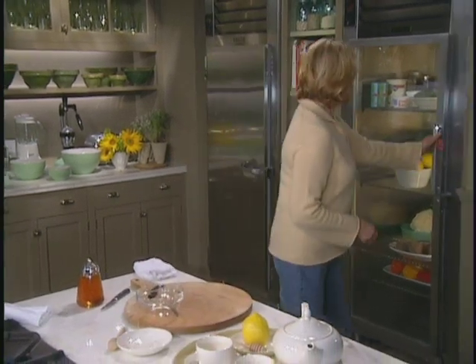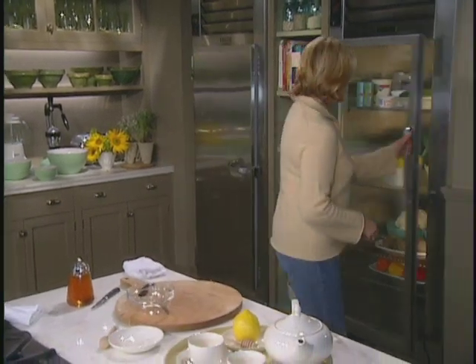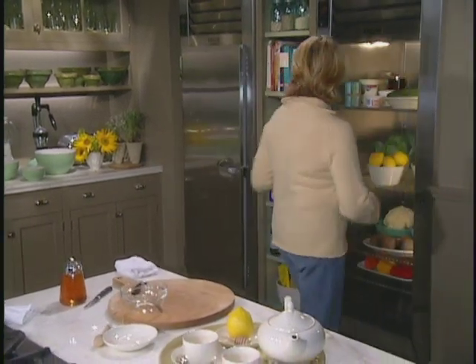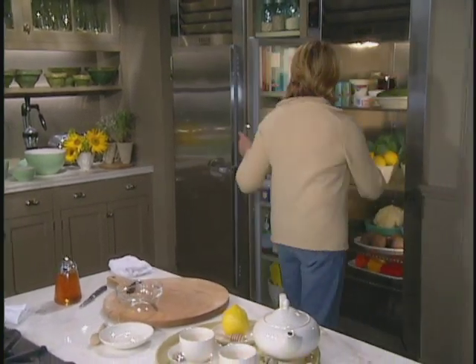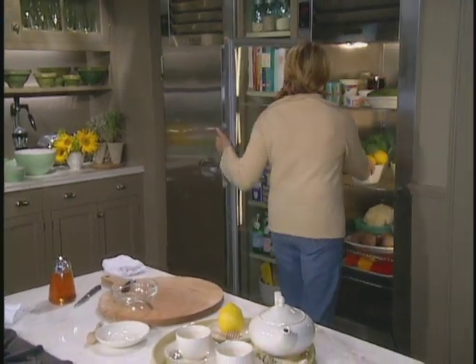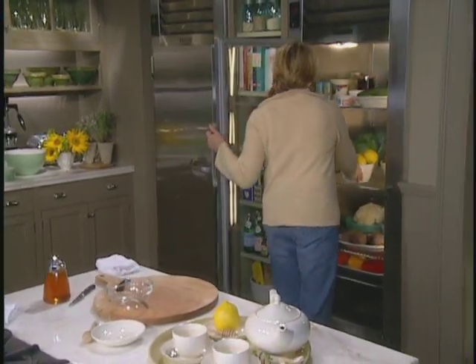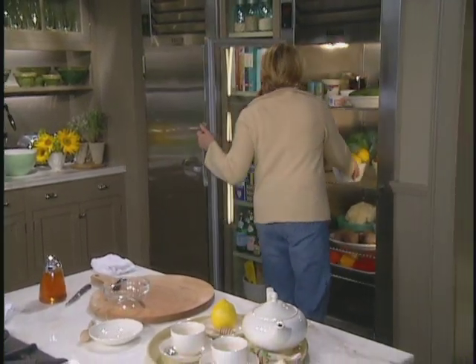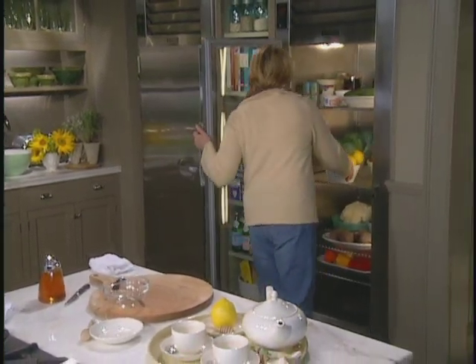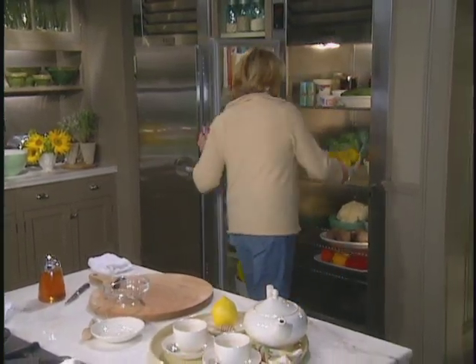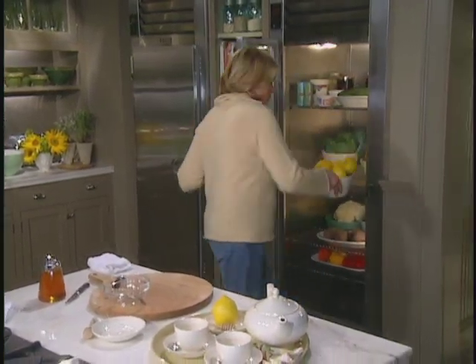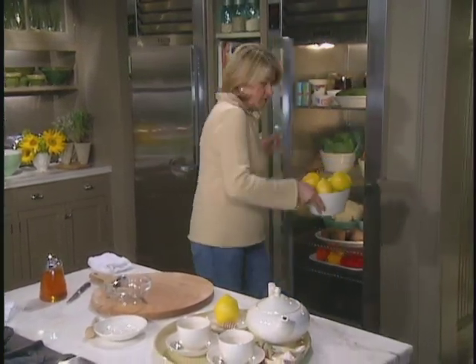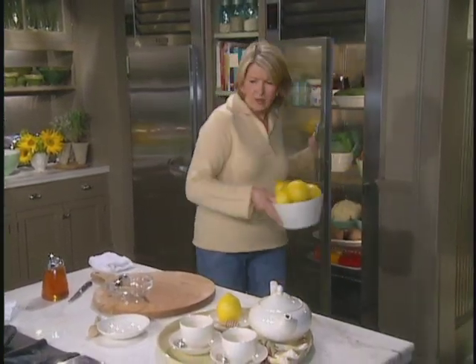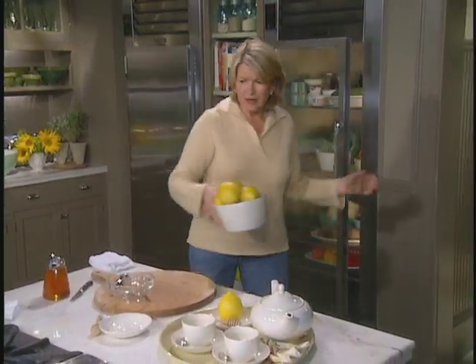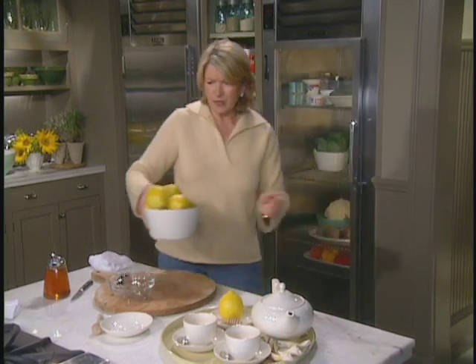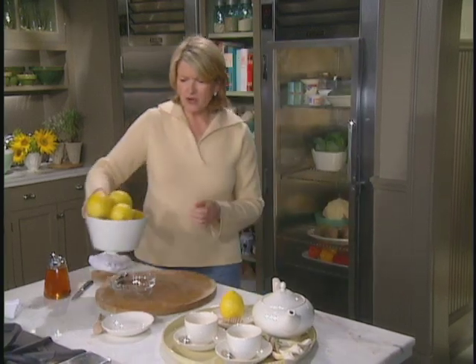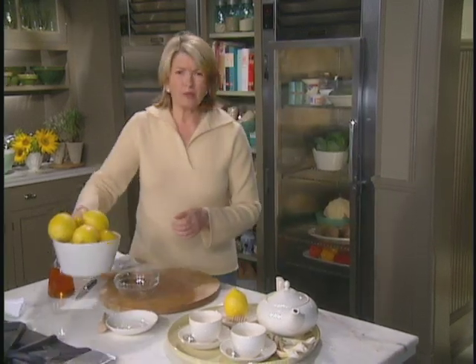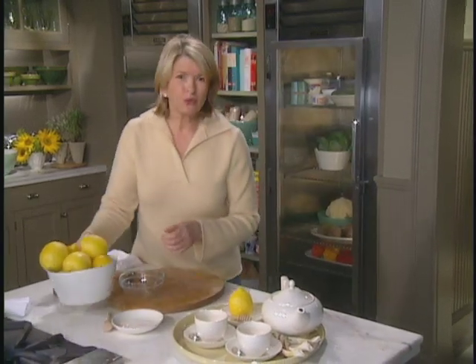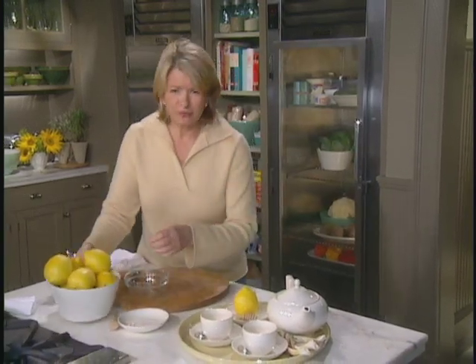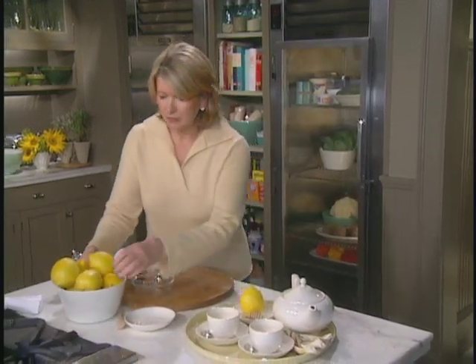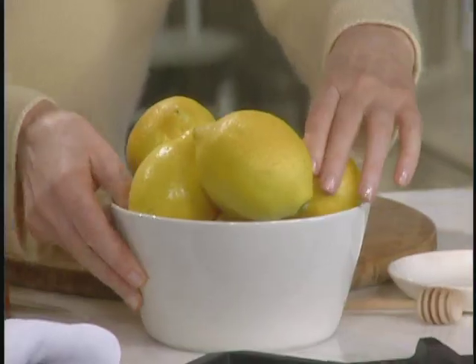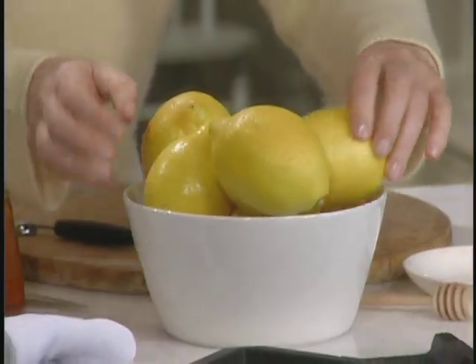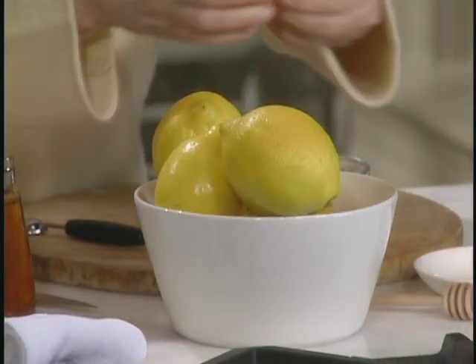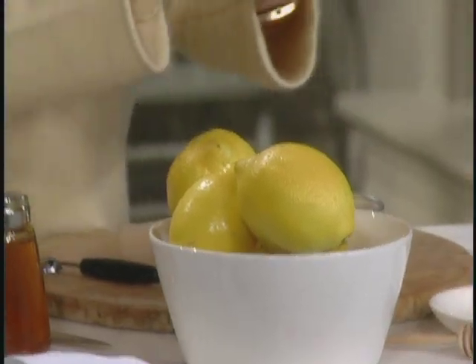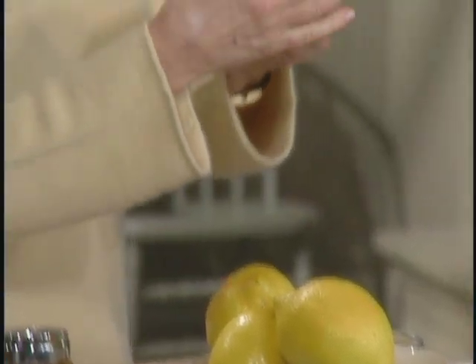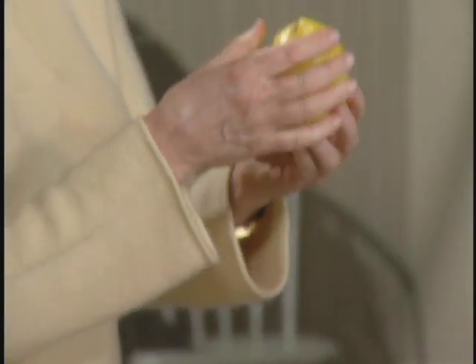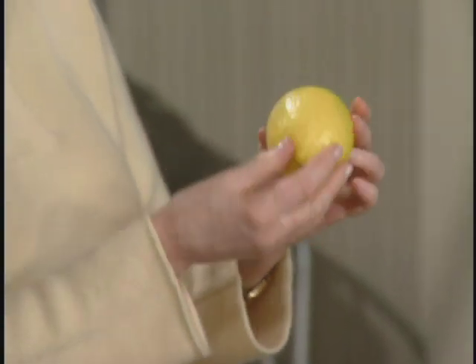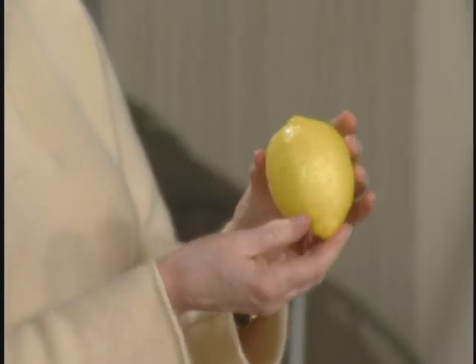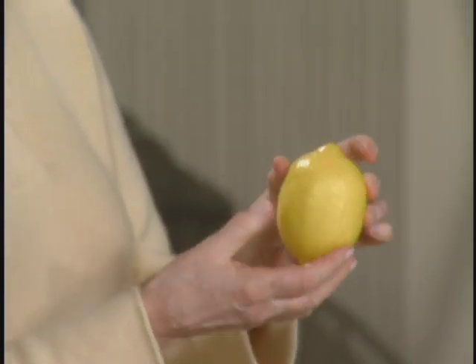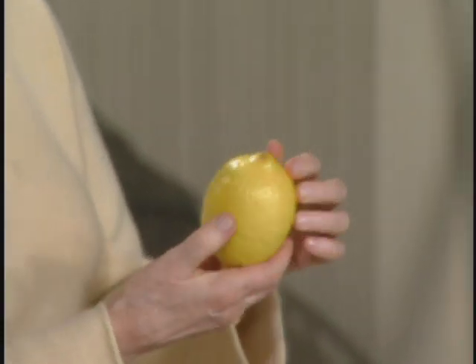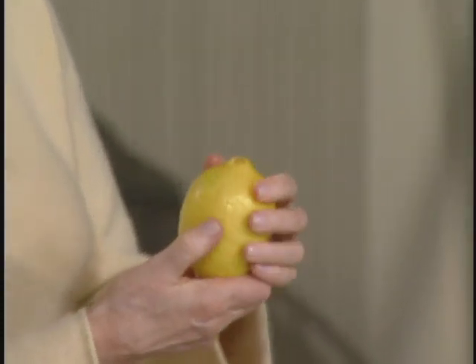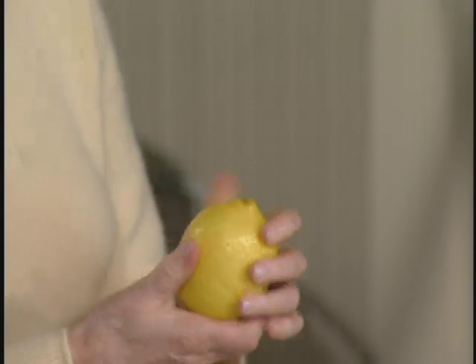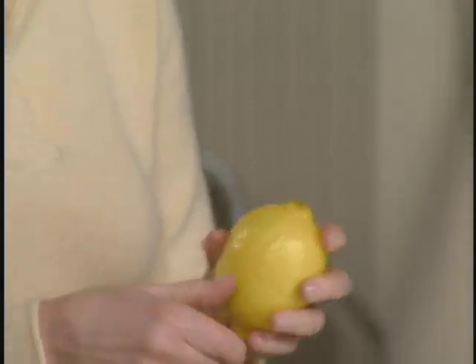Take a good lemon — right now the lemons are beautiful. Not always beautiful, but this time of year, perfect.